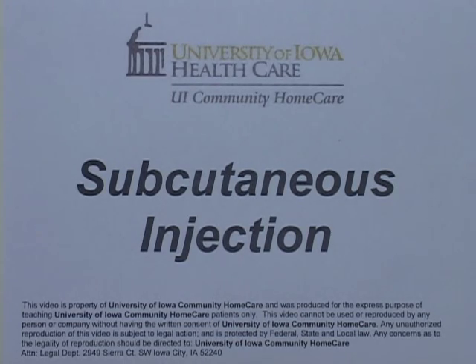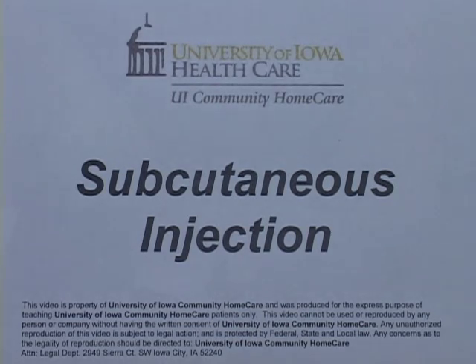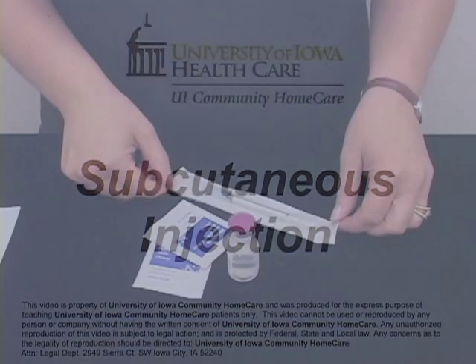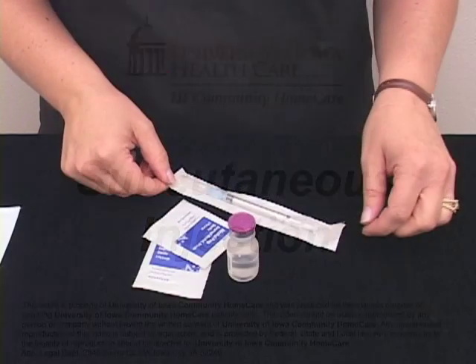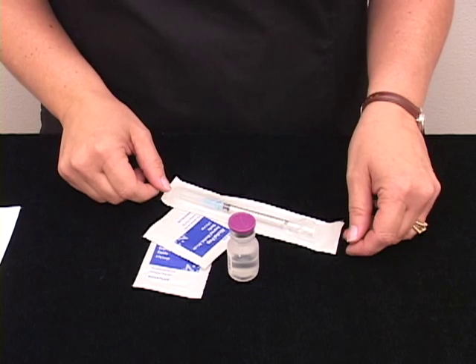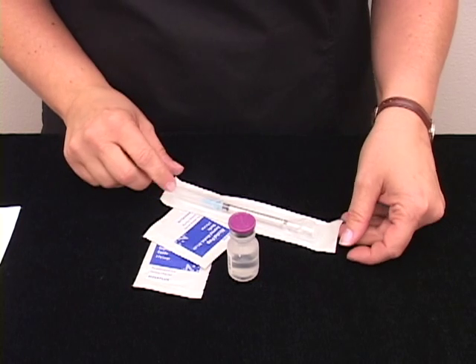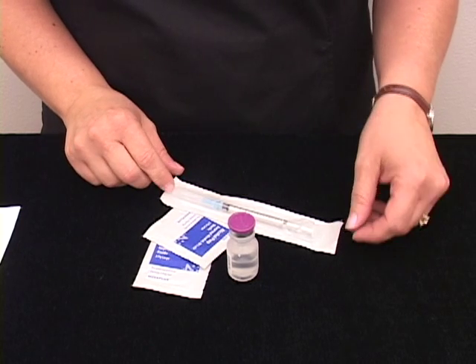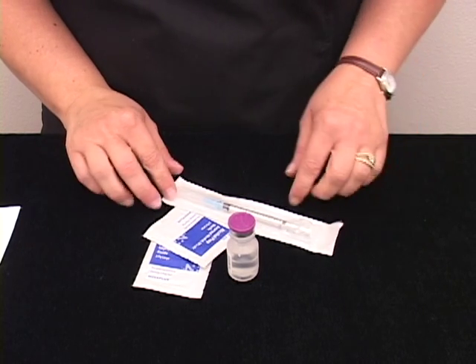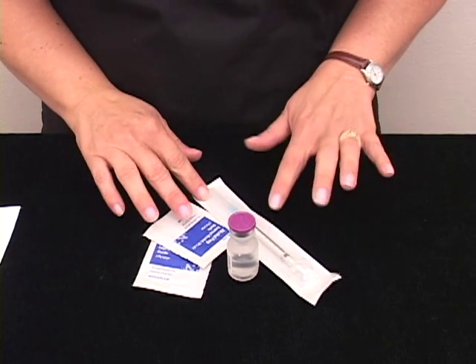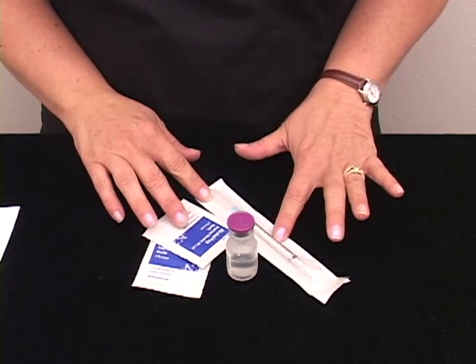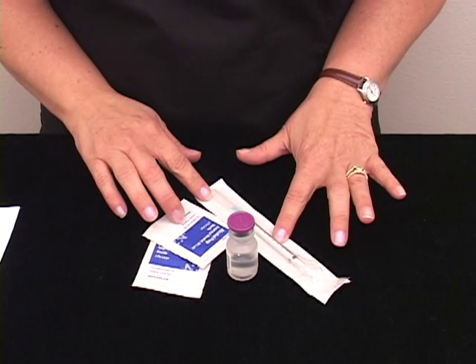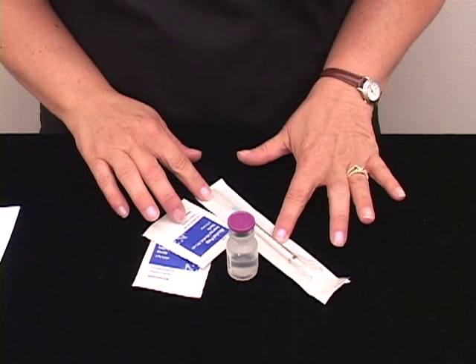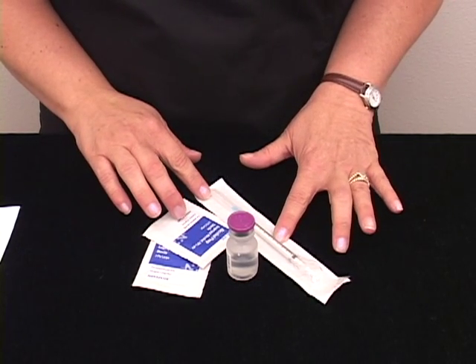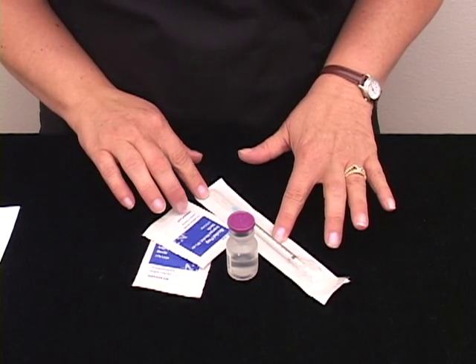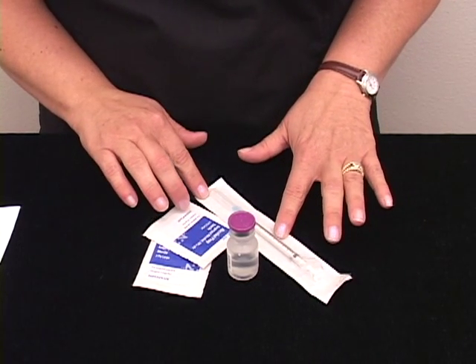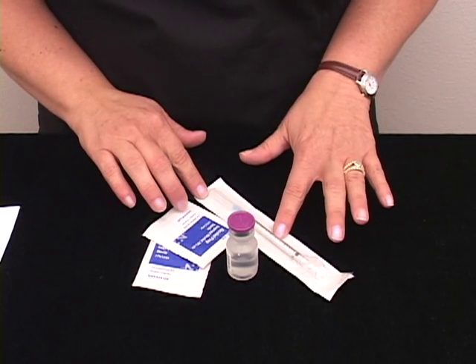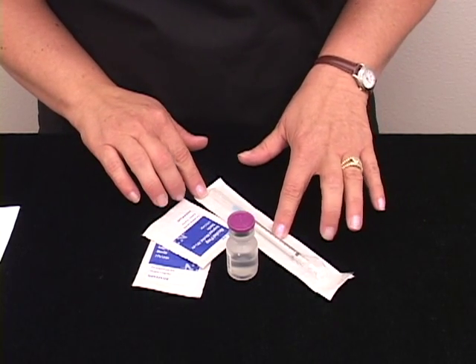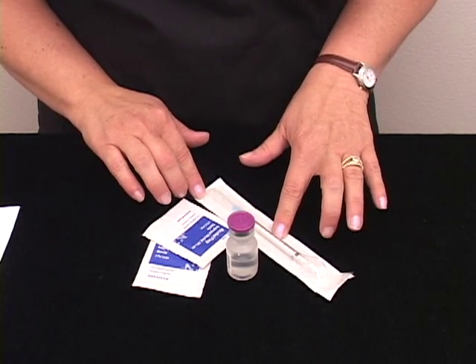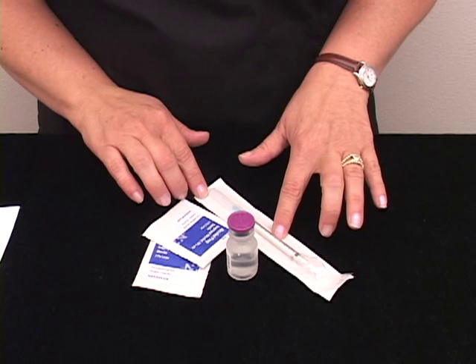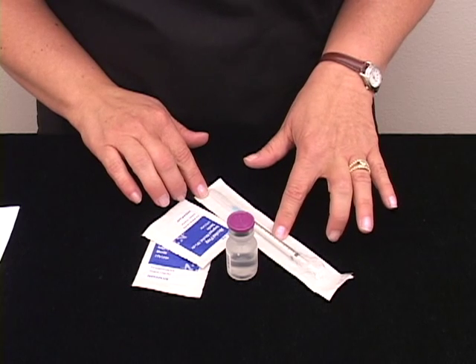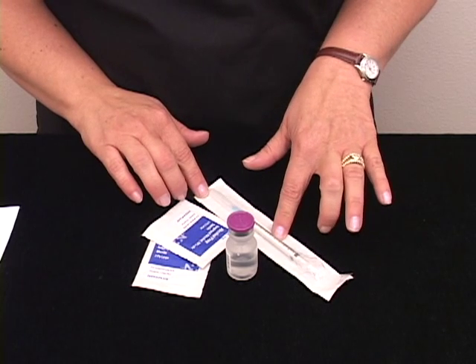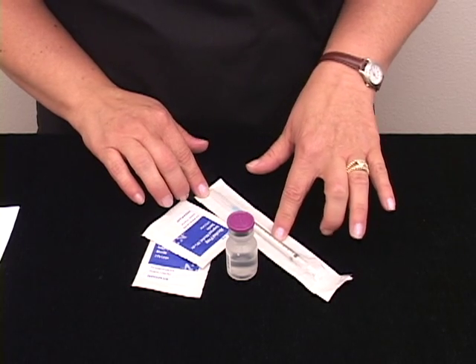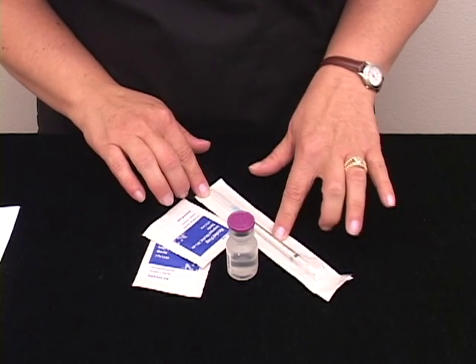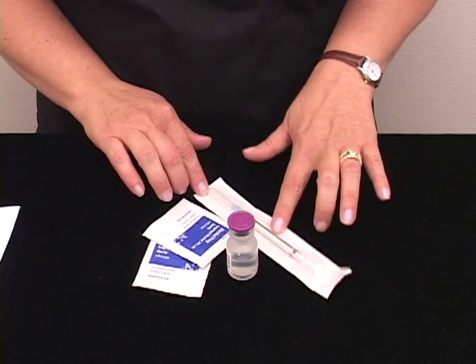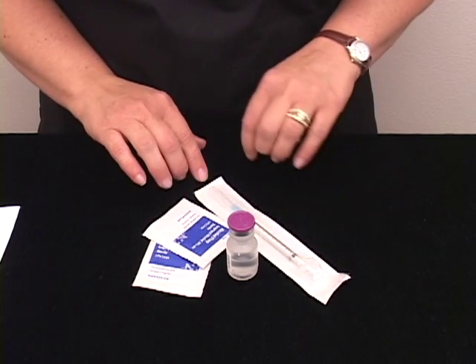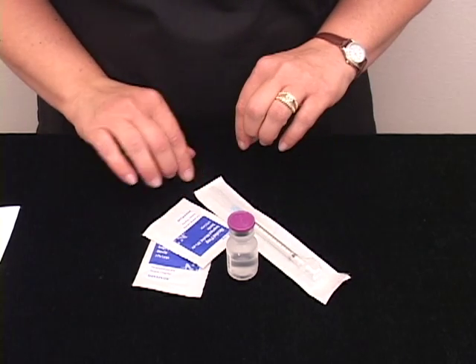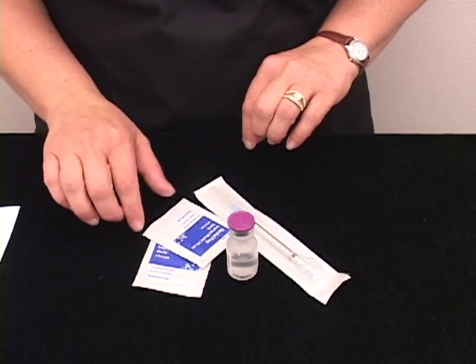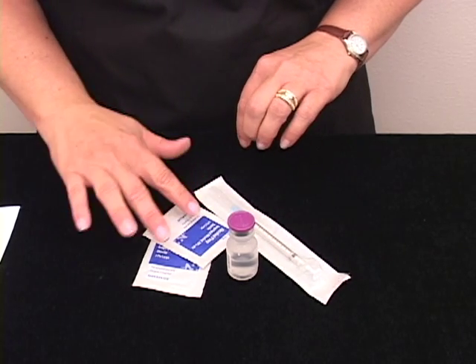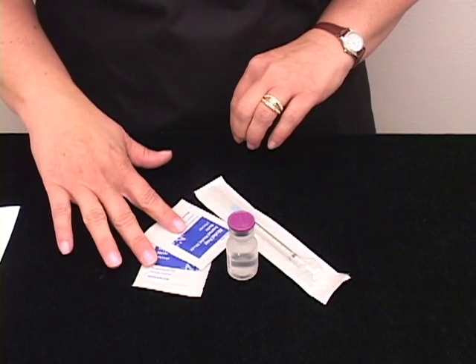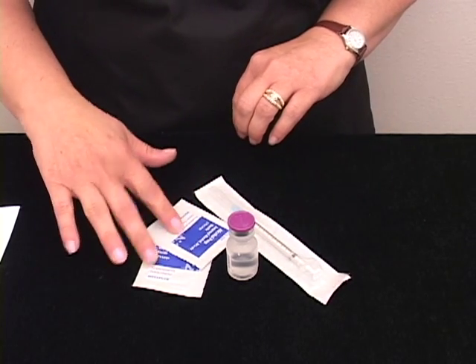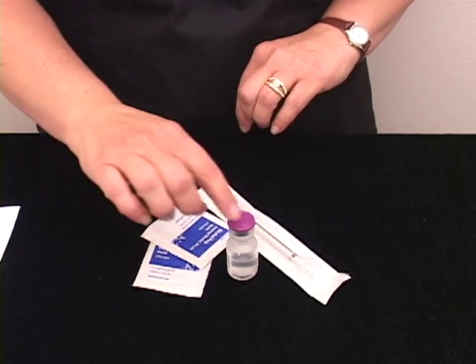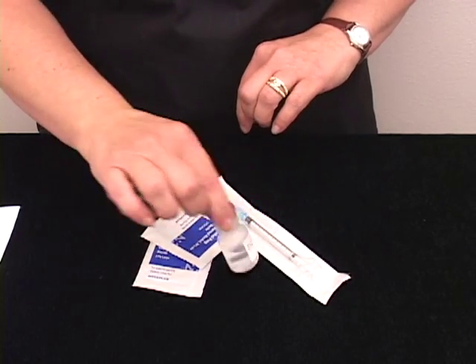To prepare for a sub-Q infusion, gather your supplies. They'll include your syringe, alcohol swabs, and your vial of medicine.